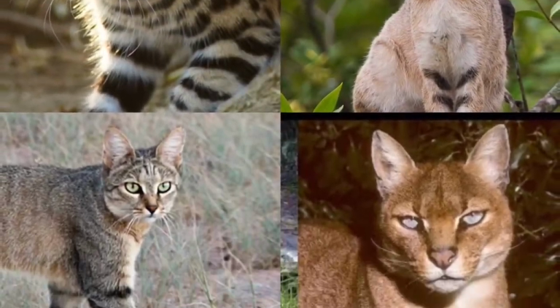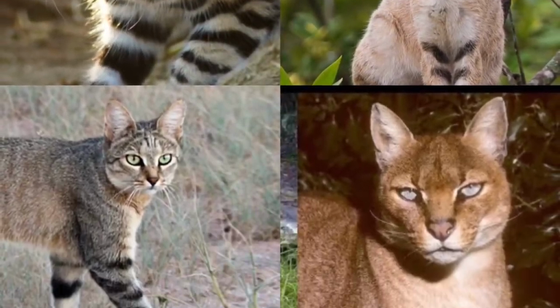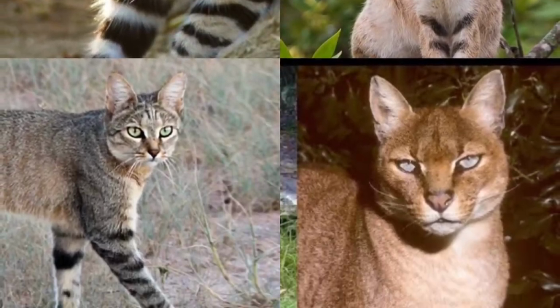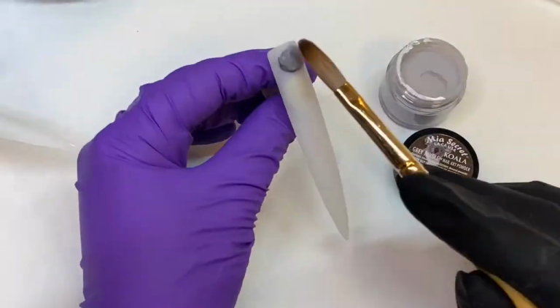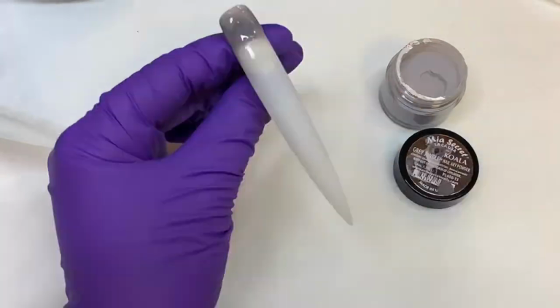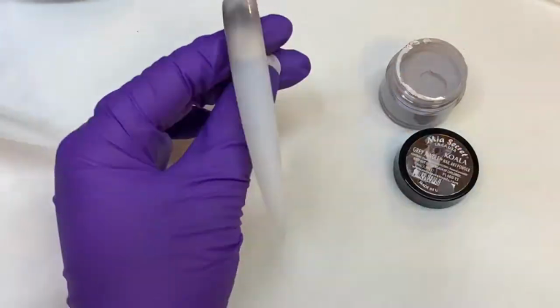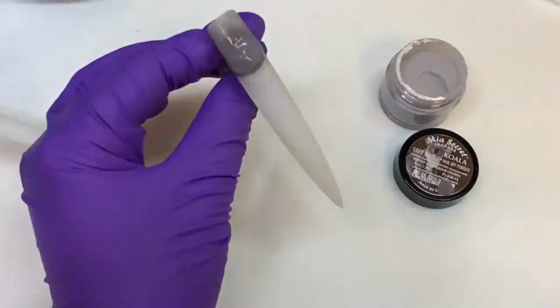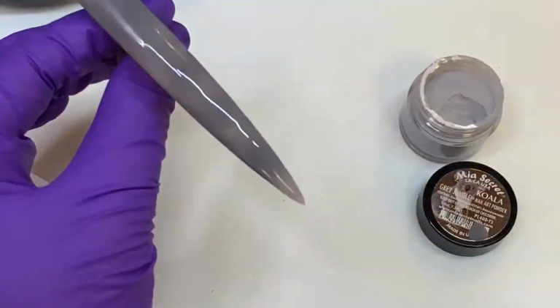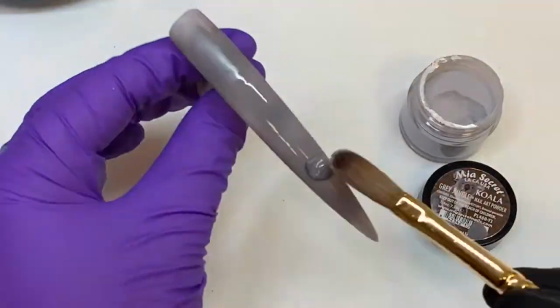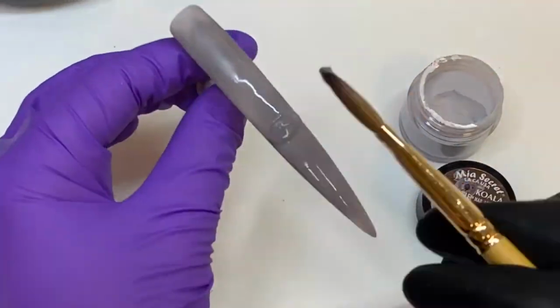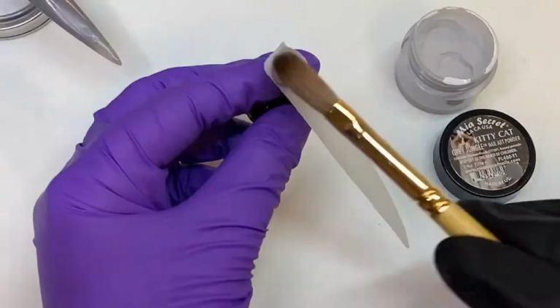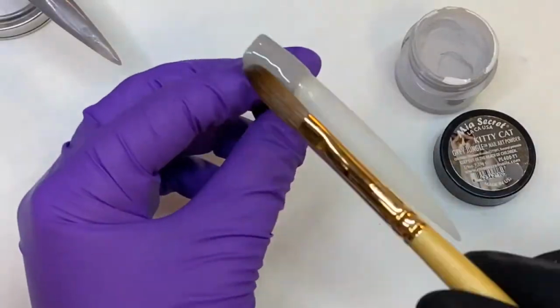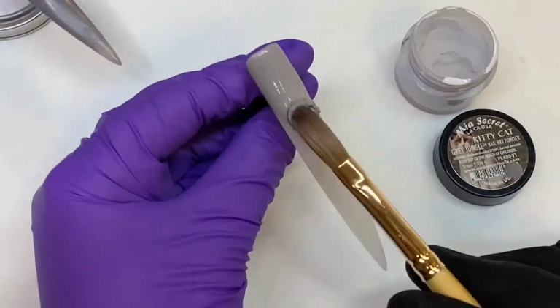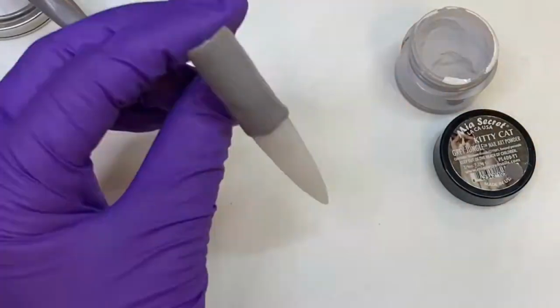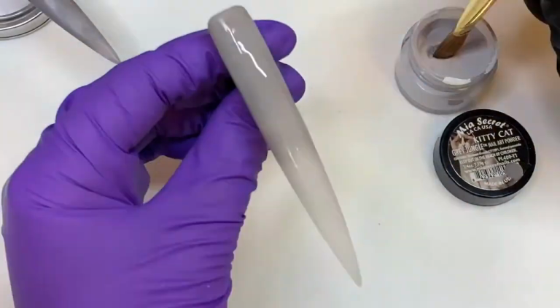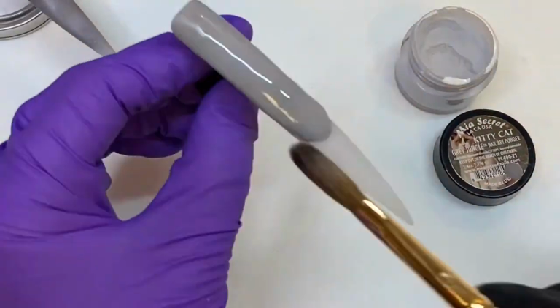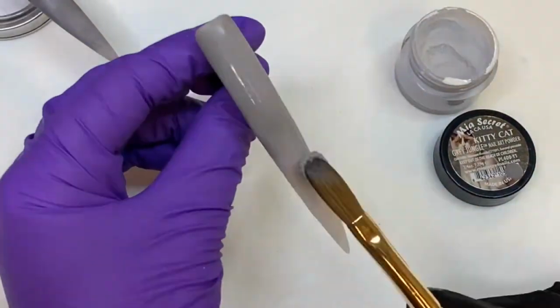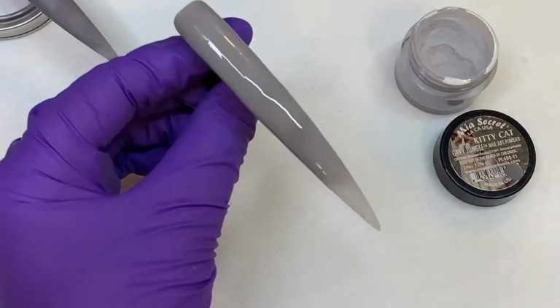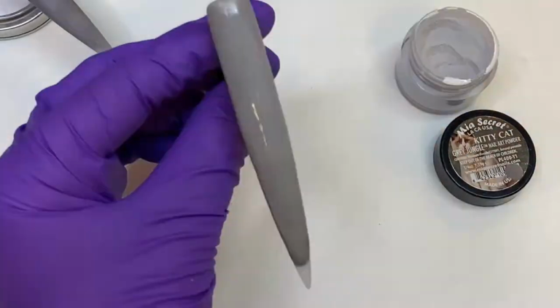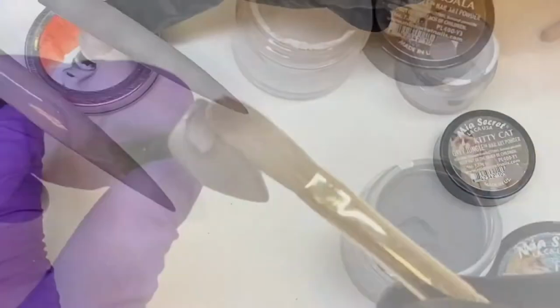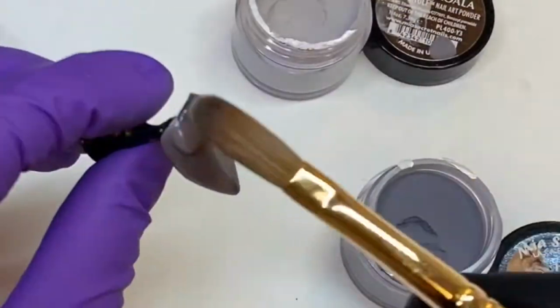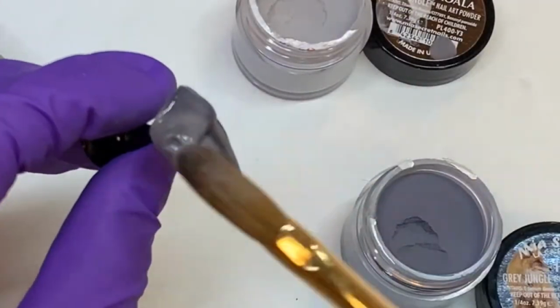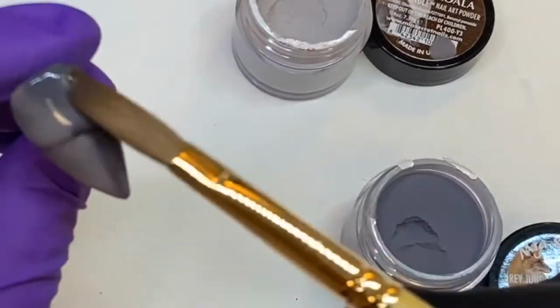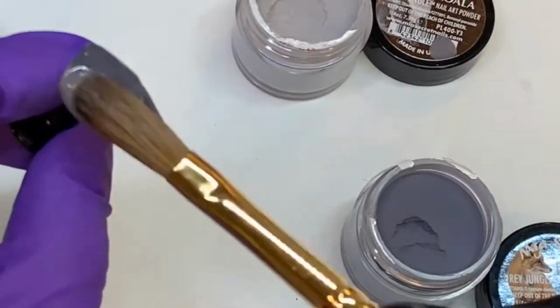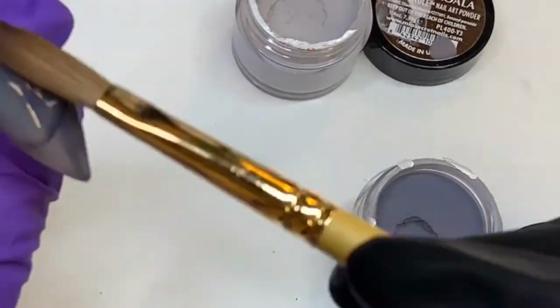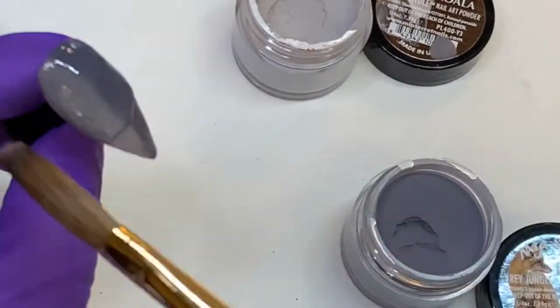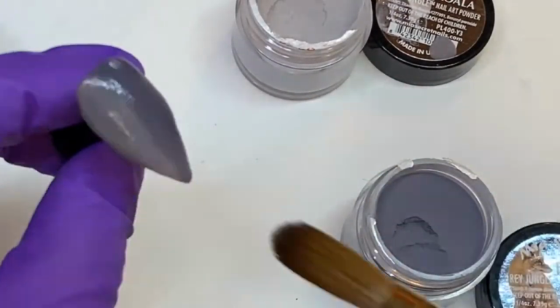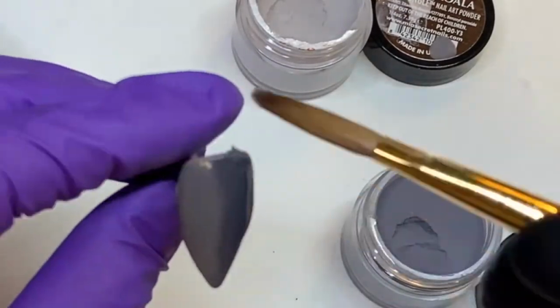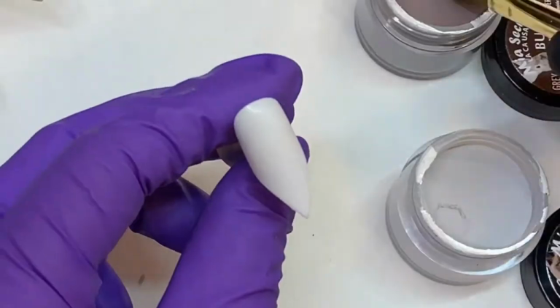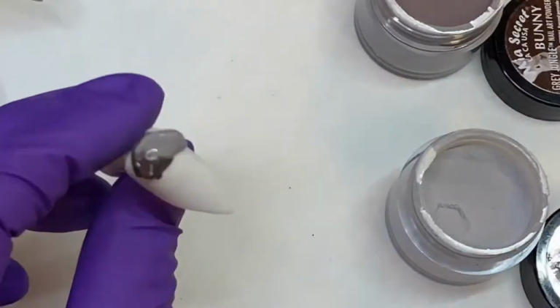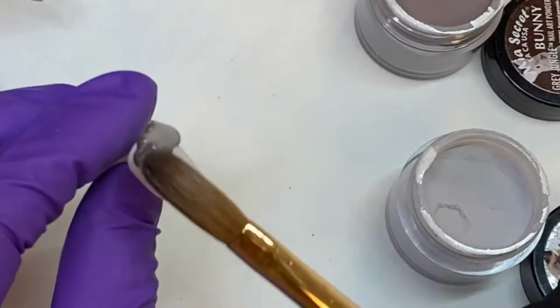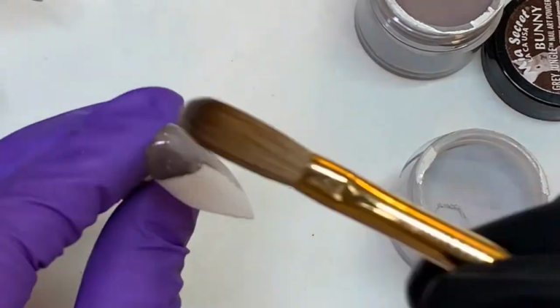Getting started on these nails, I used the gray jungle collection to put gray on the backdrop of my nails. Every other nail I did an ombre effect by dipping half of my brush in one color and half in the other one and then dragging that down the nail.